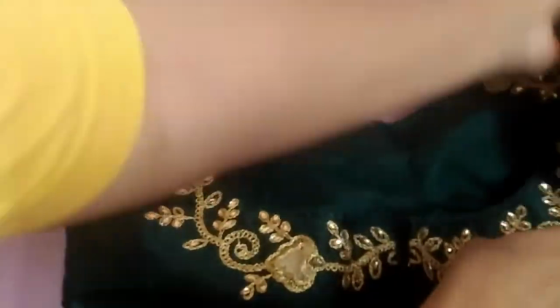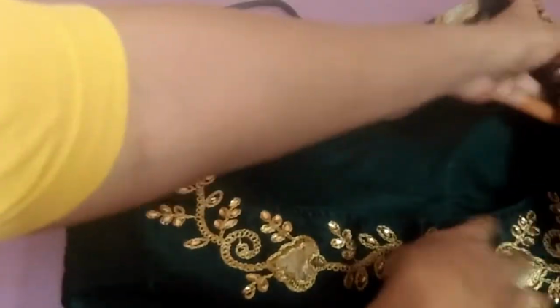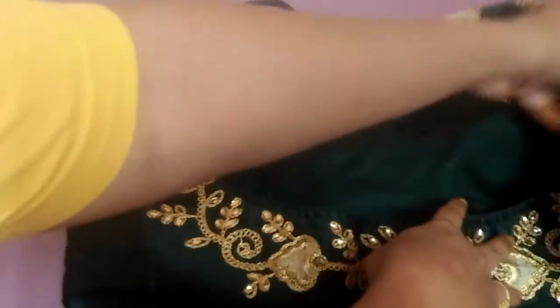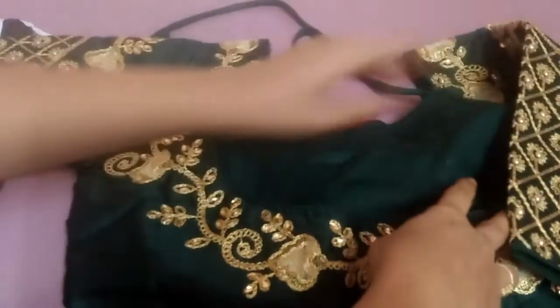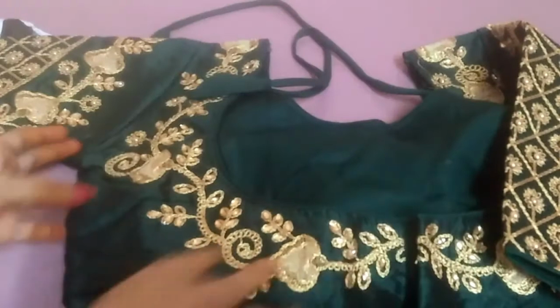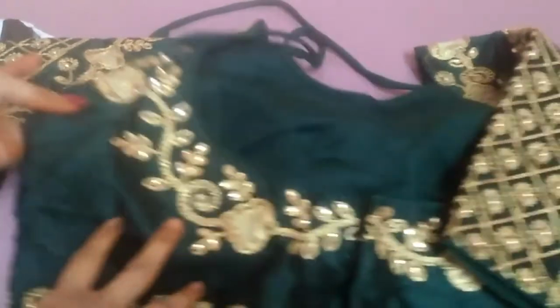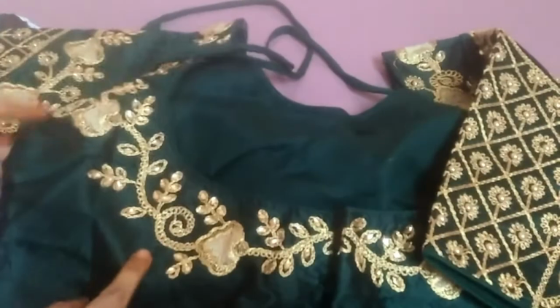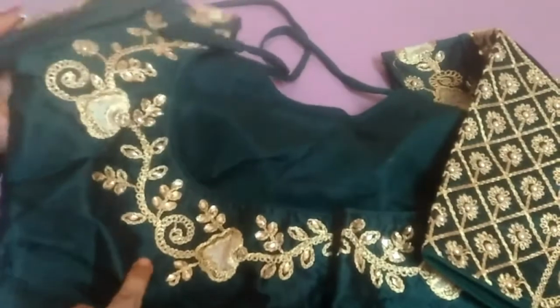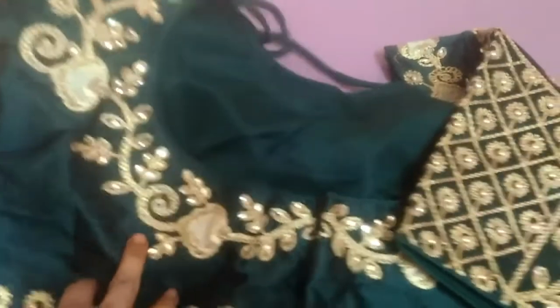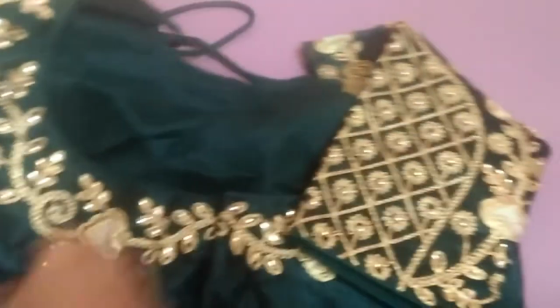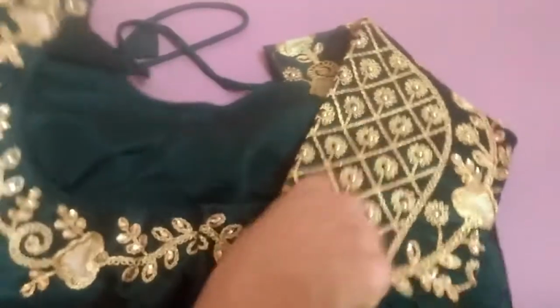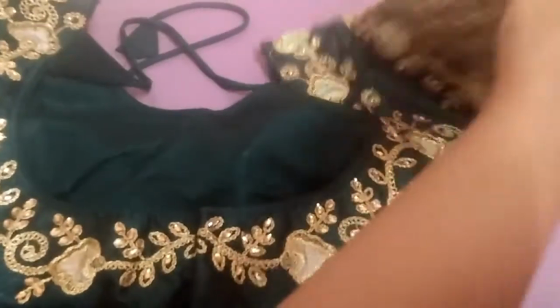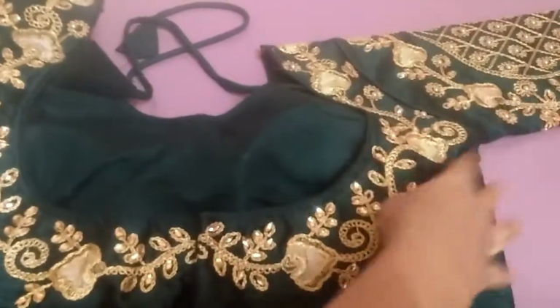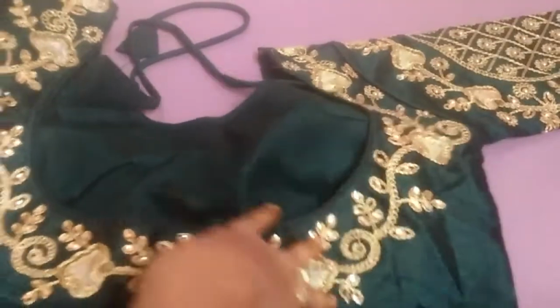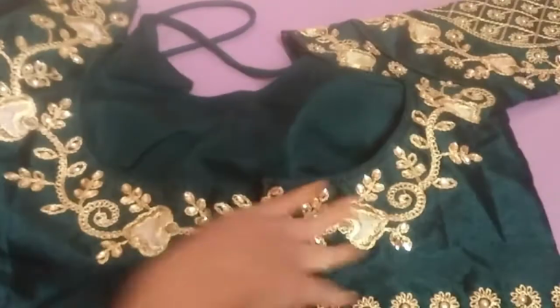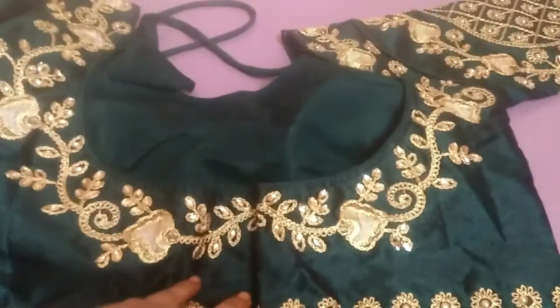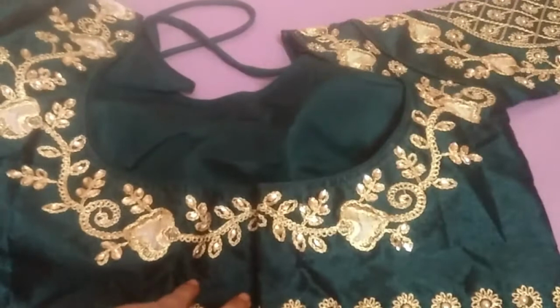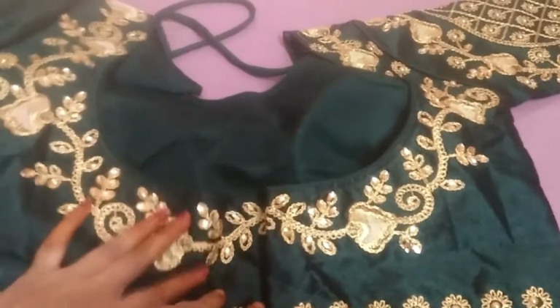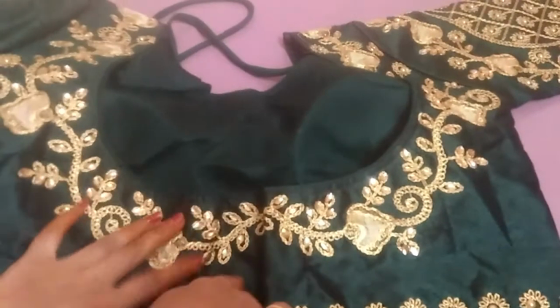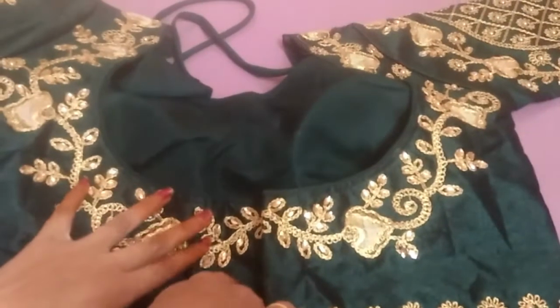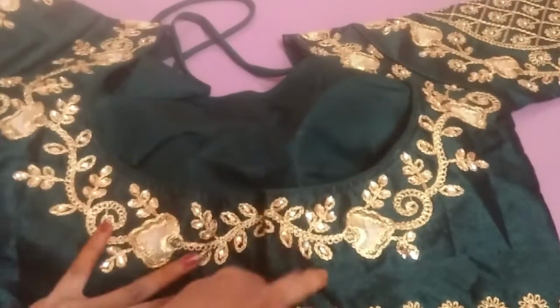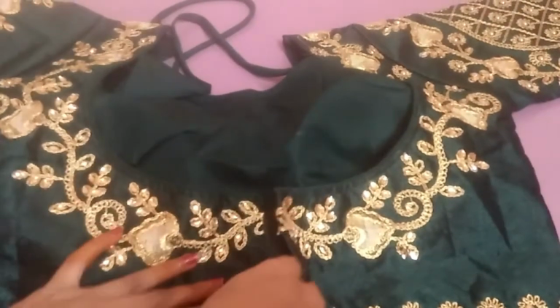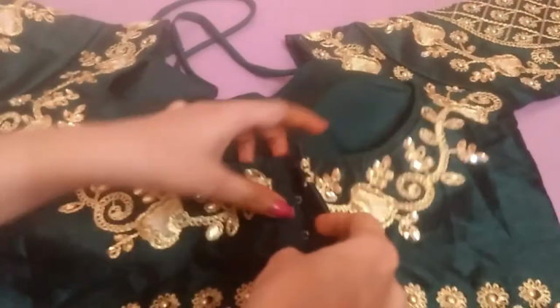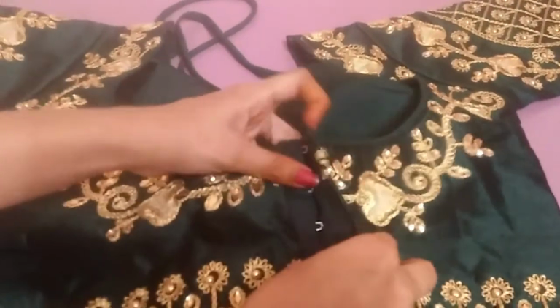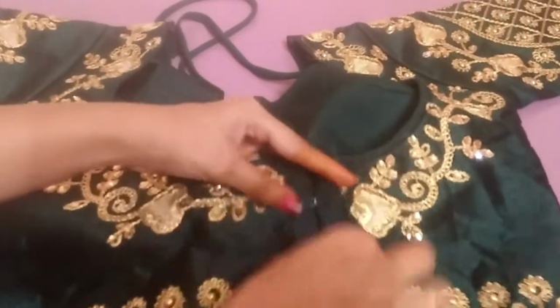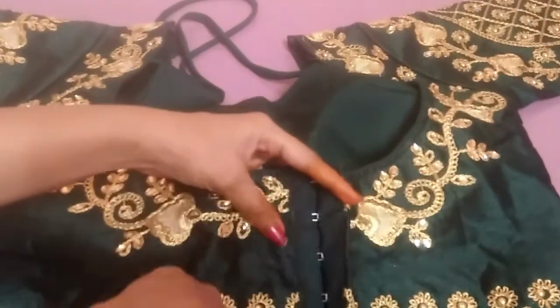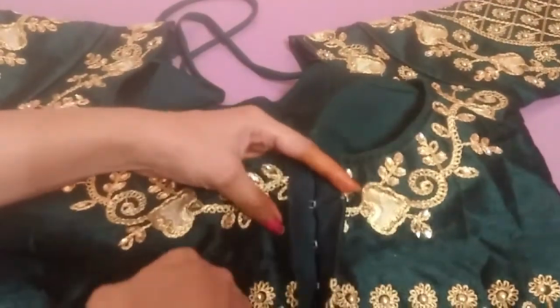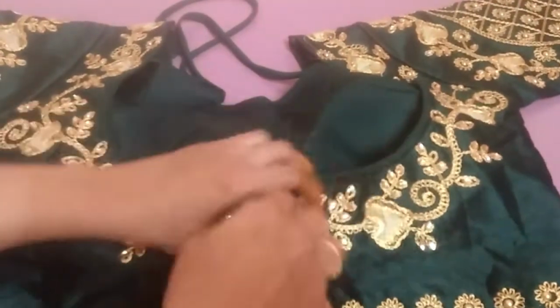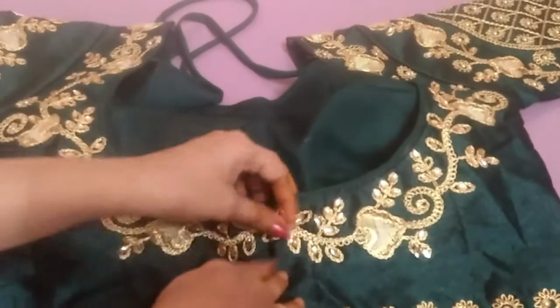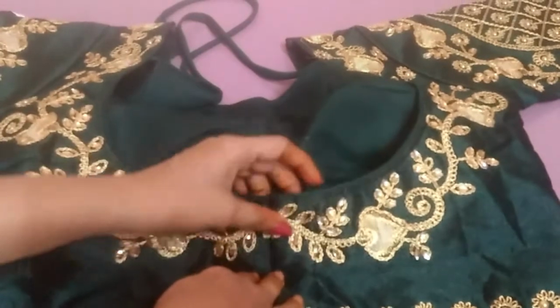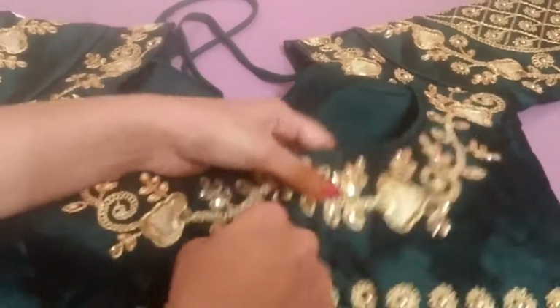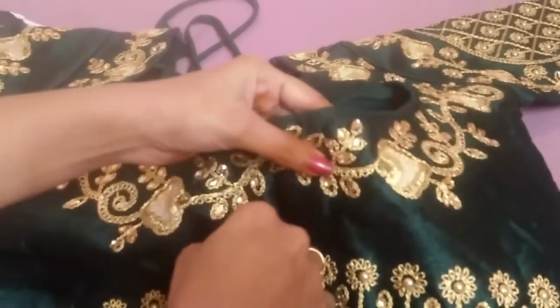This blouse is embroidered. It is a complete blouse — it has all the back, front, and sleeves. It is very deep in the back side of the neck. It has a deep neck.